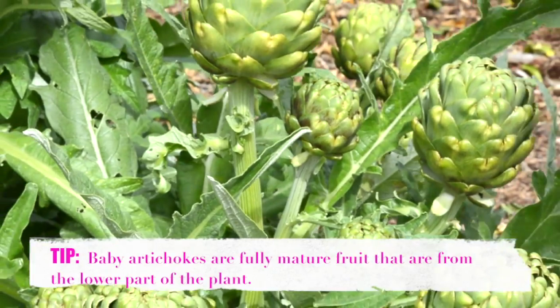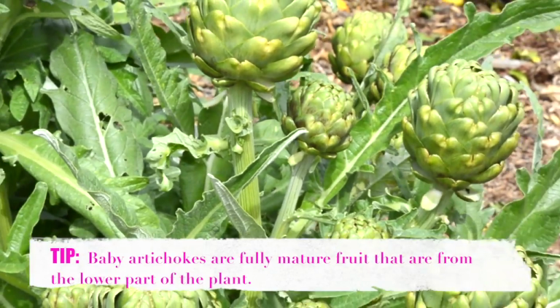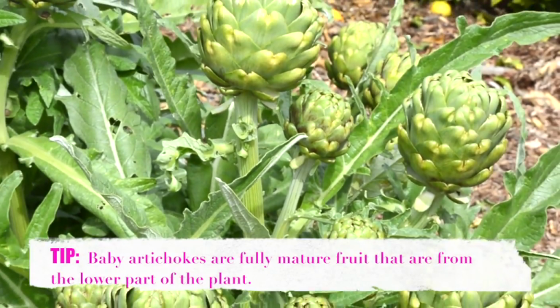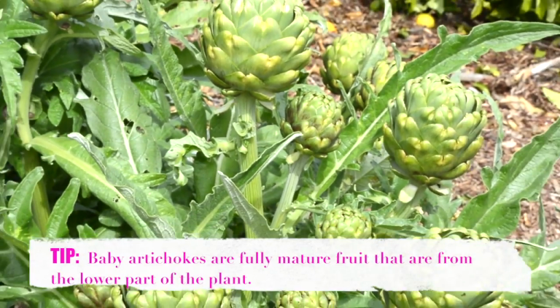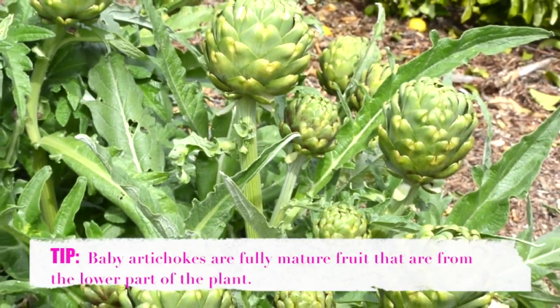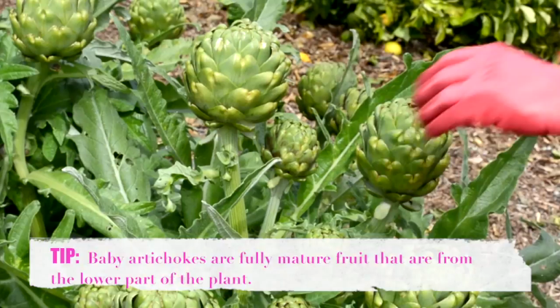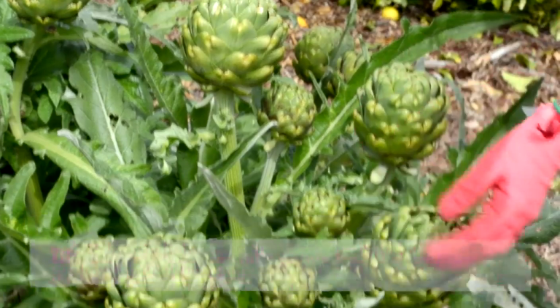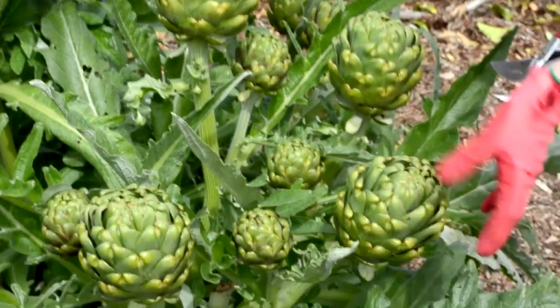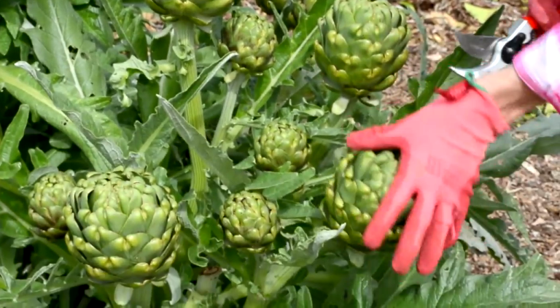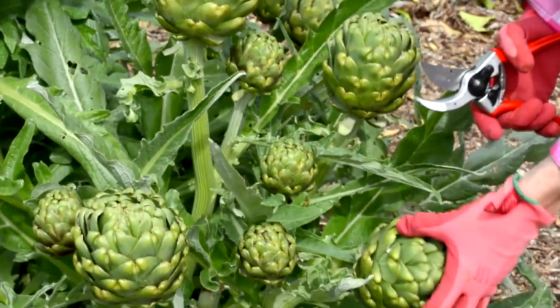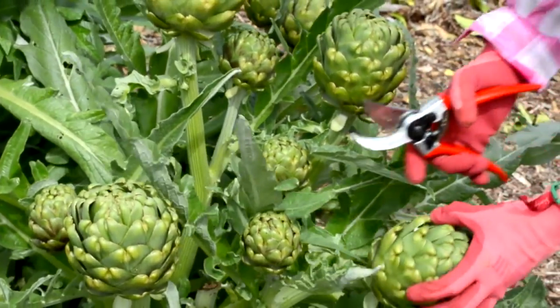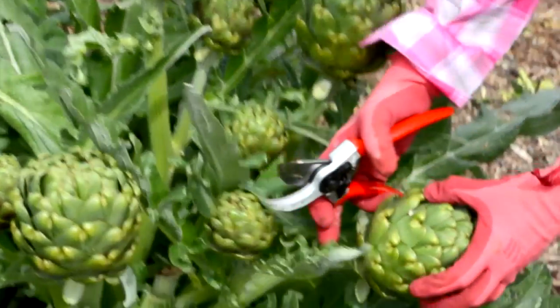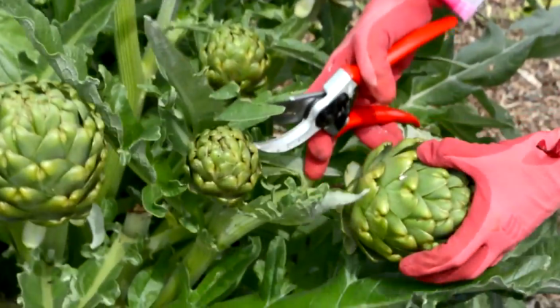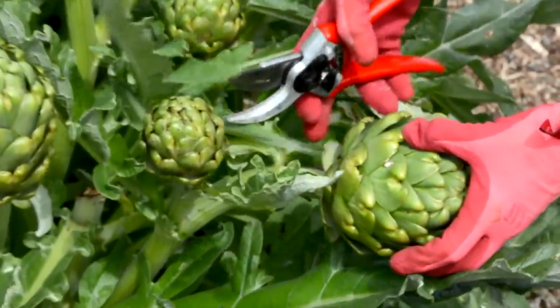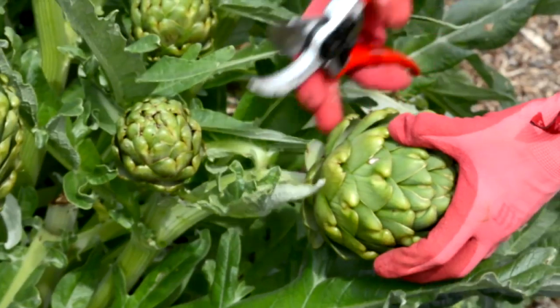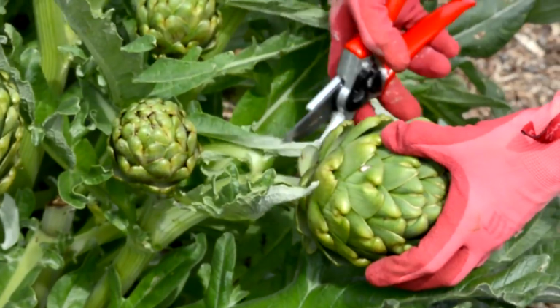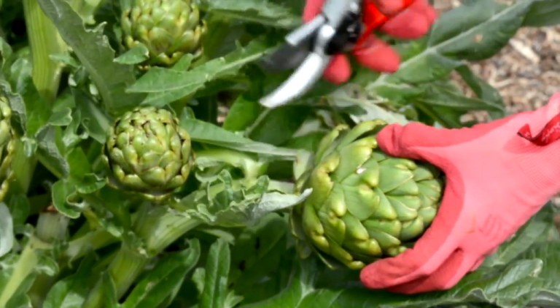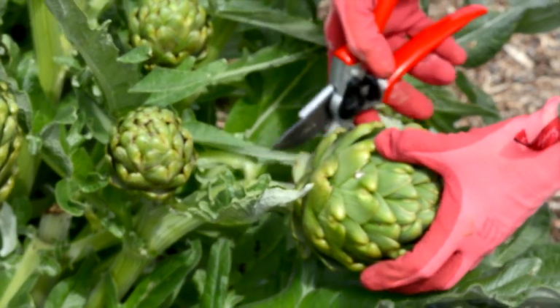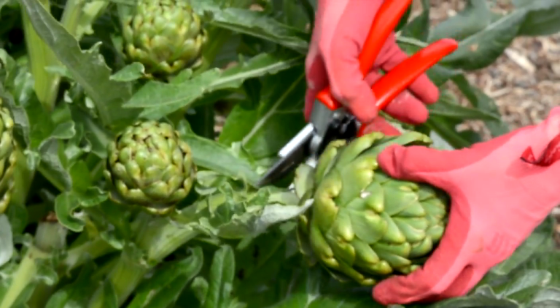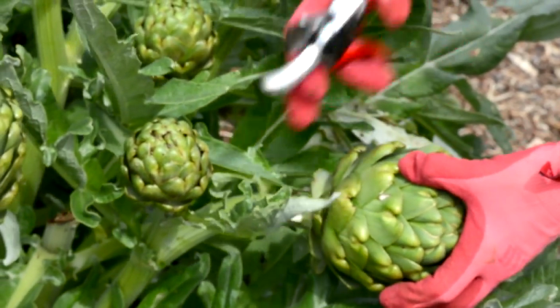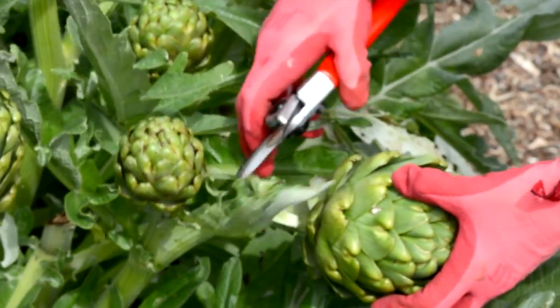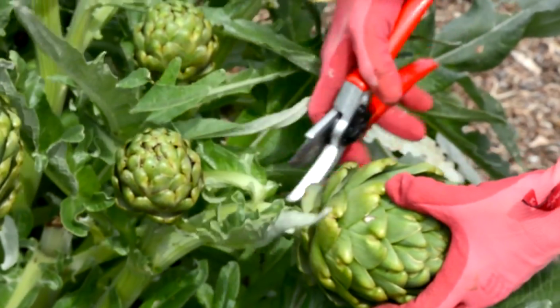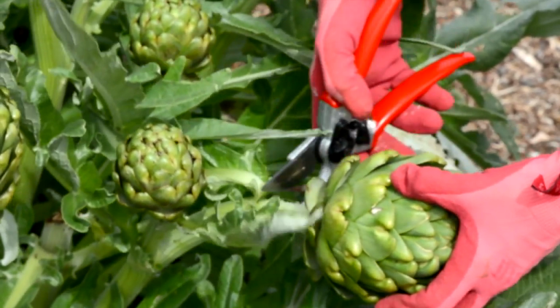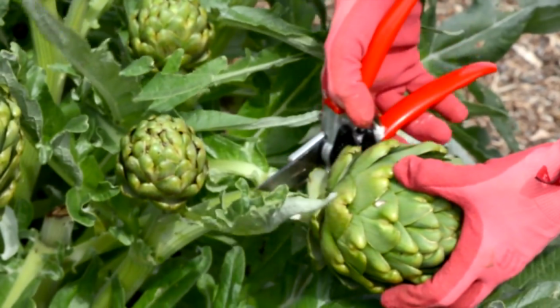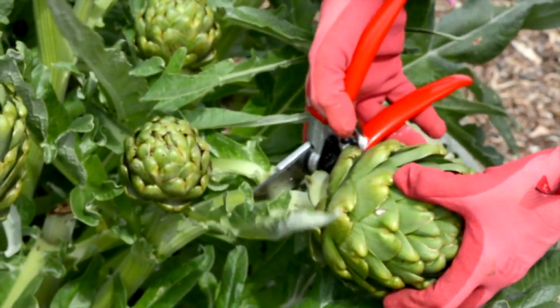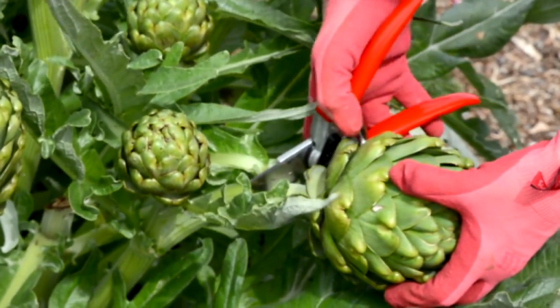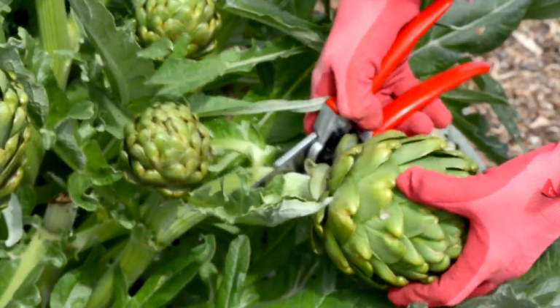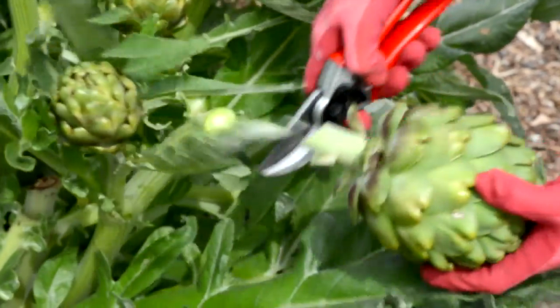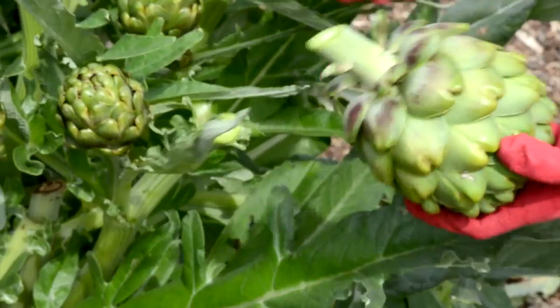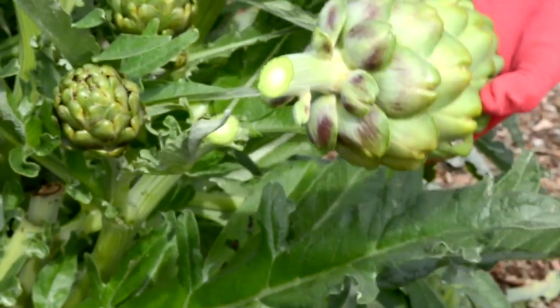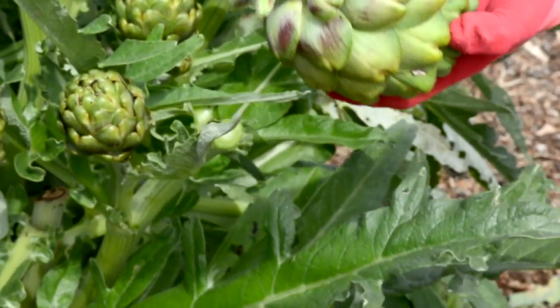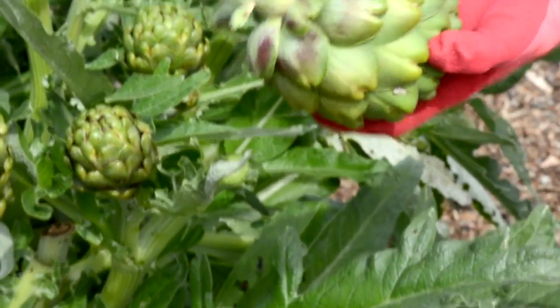I'm going to harvest these babies. All you do is take the artichoke and cut it at an angle, about an inch below the flower — very easy.